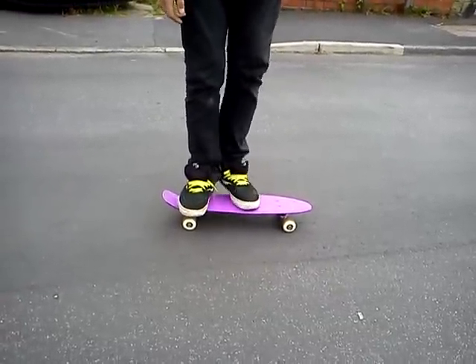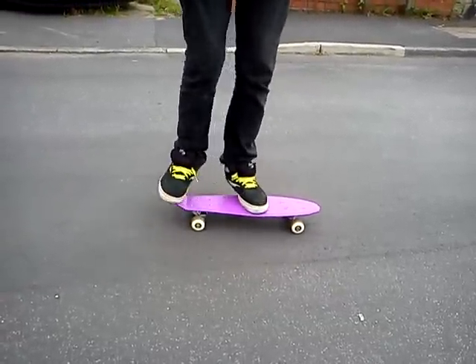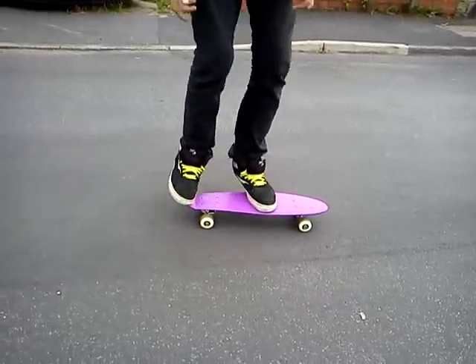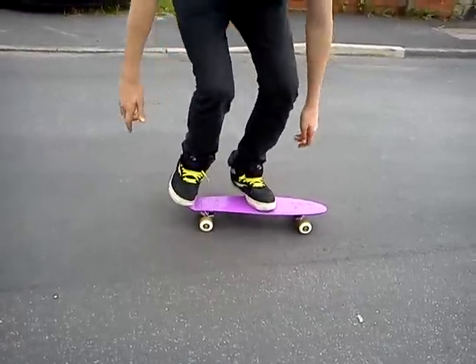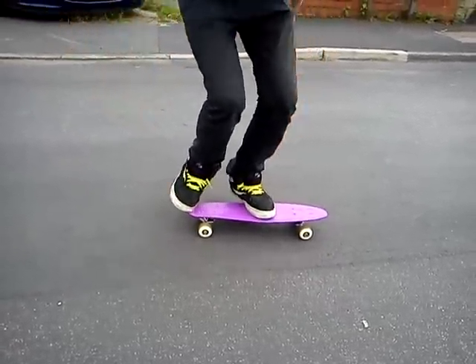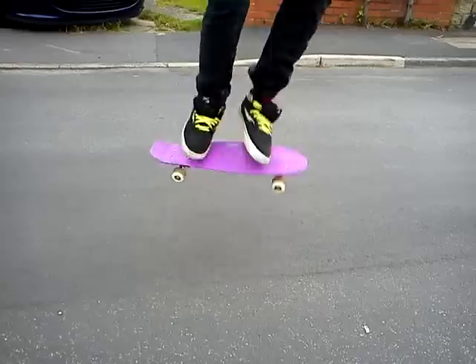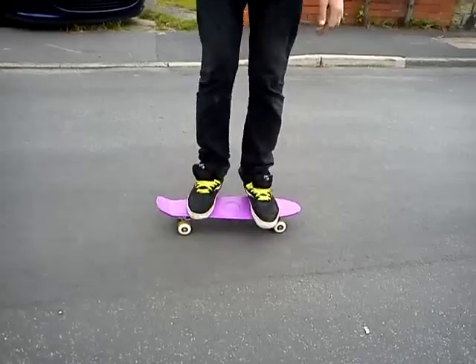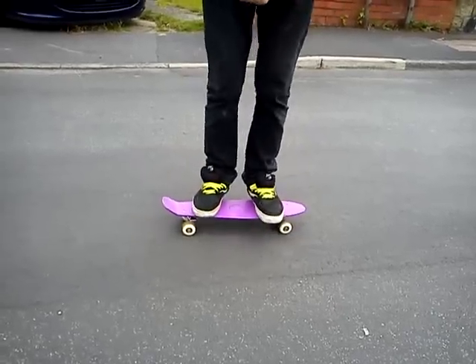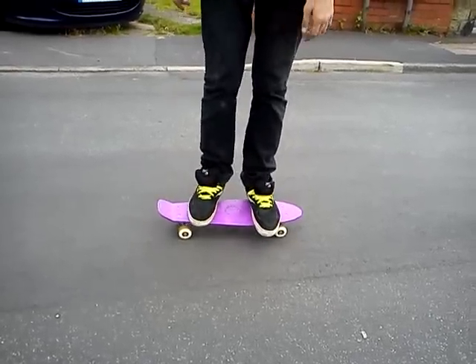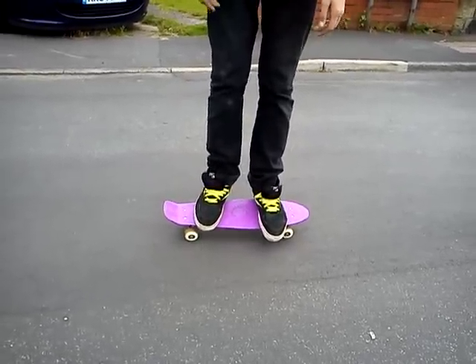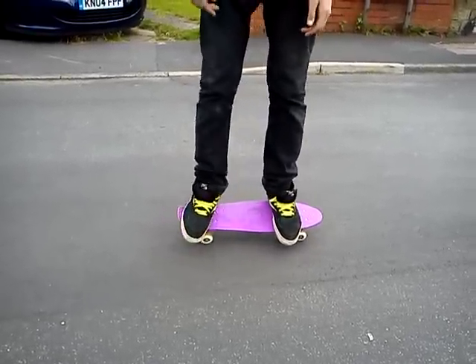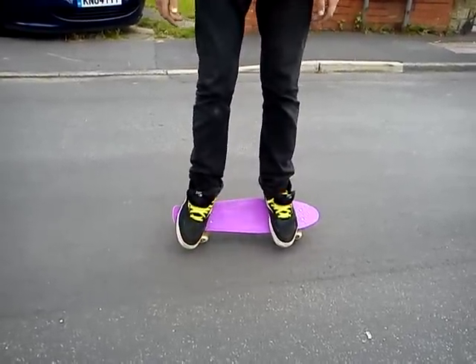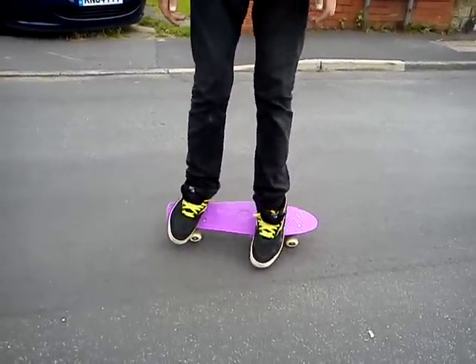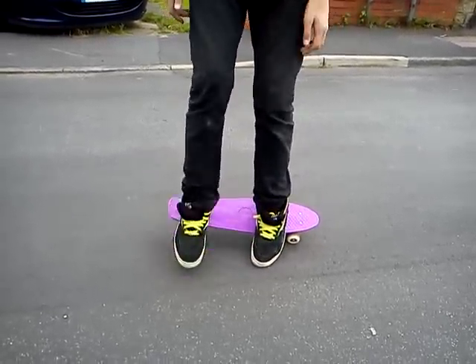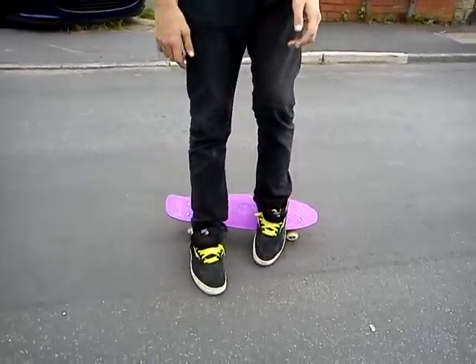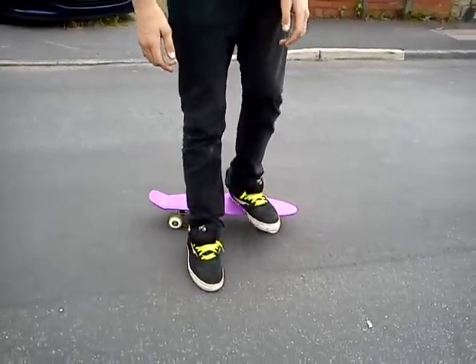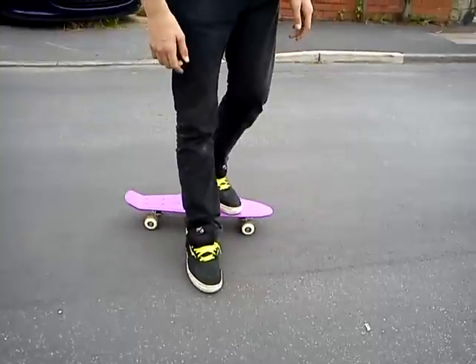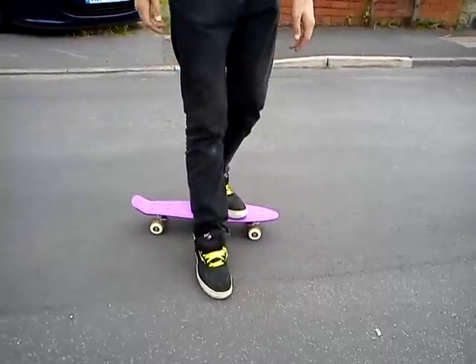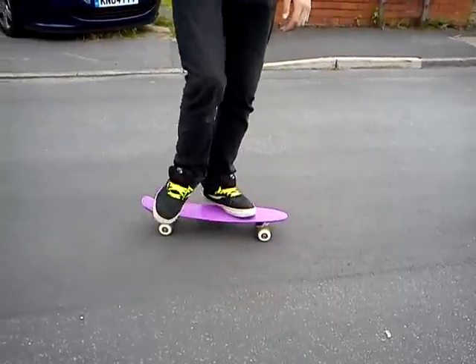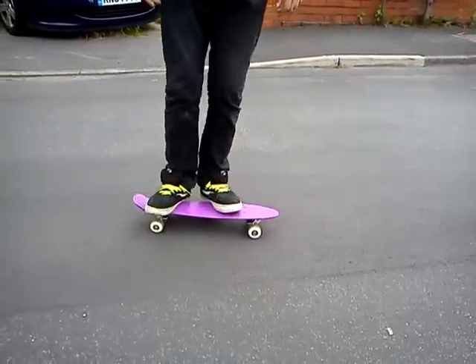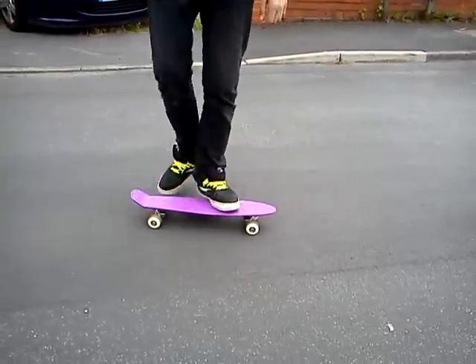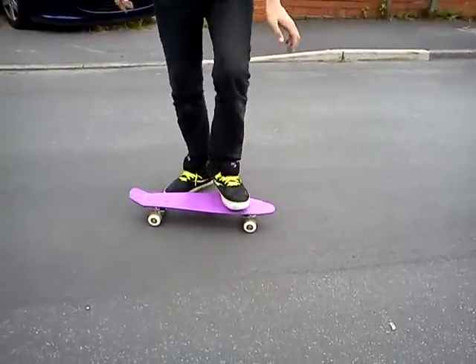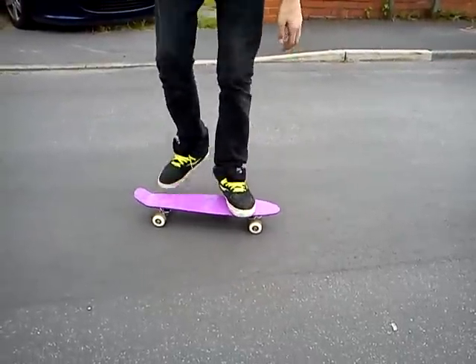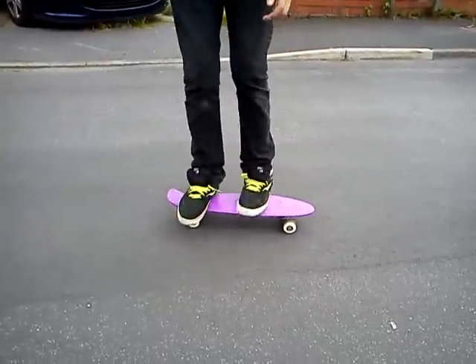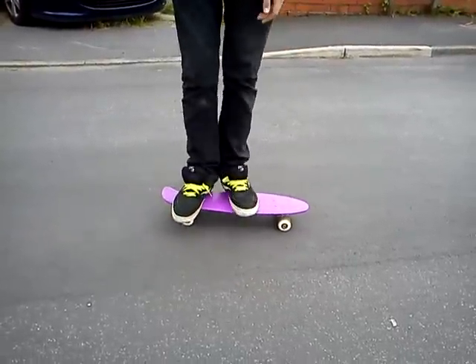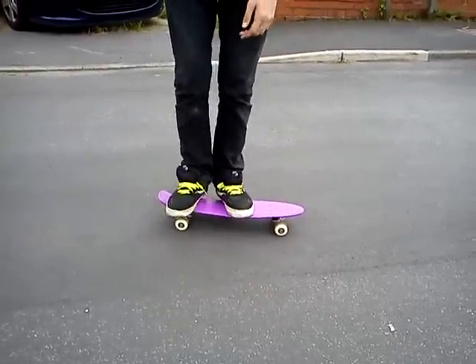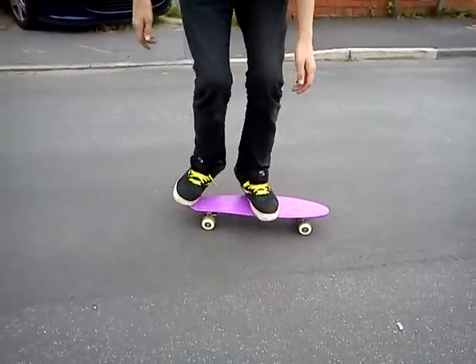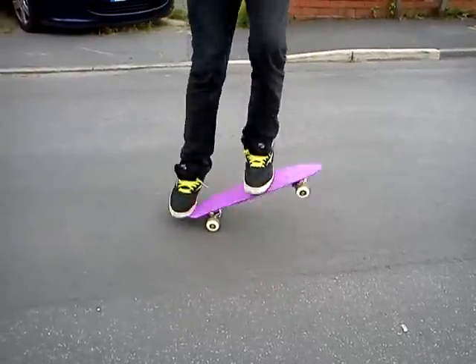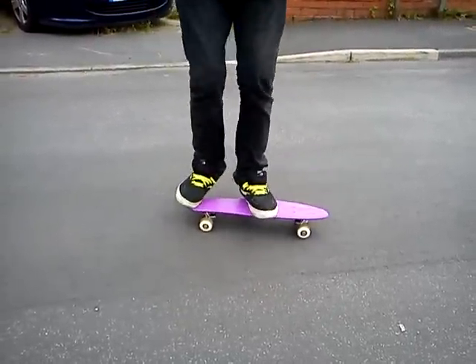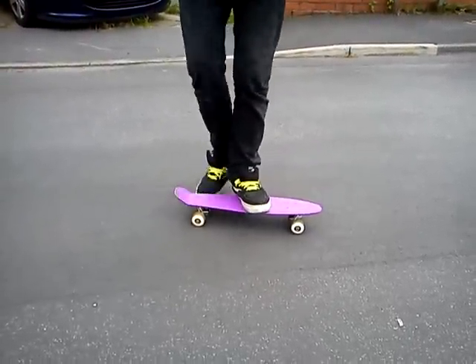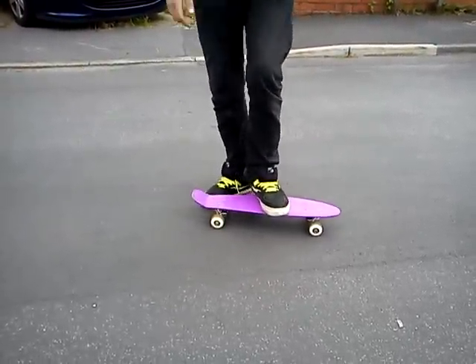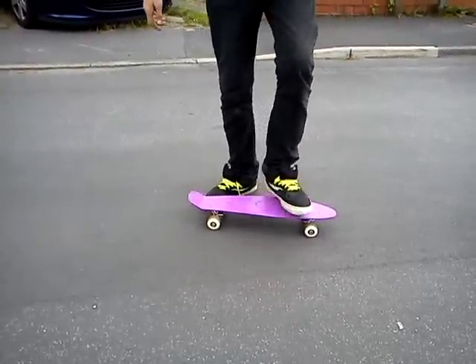All together it will look like this. The main things that people get wrong are not bending the legs on your landing, not kicking down hard enough, and not enough push.